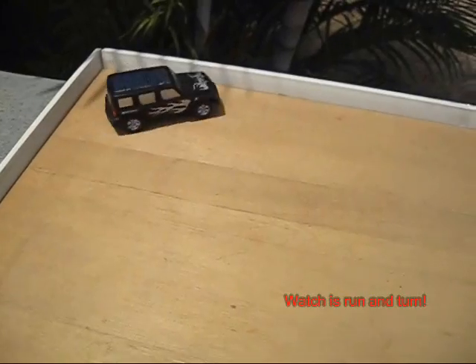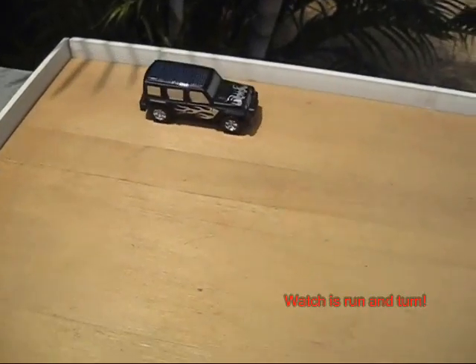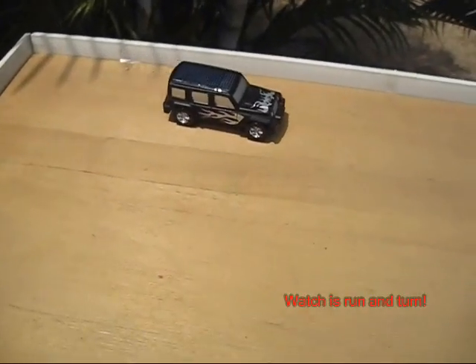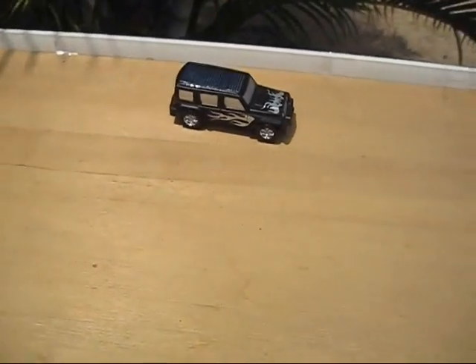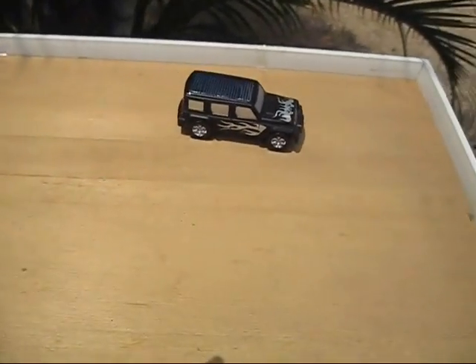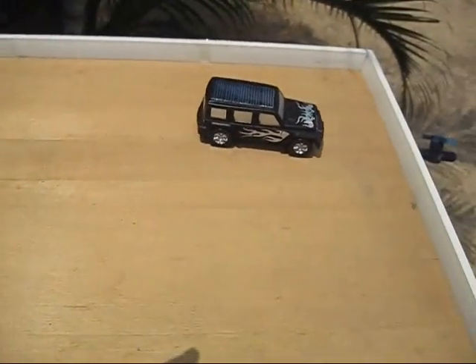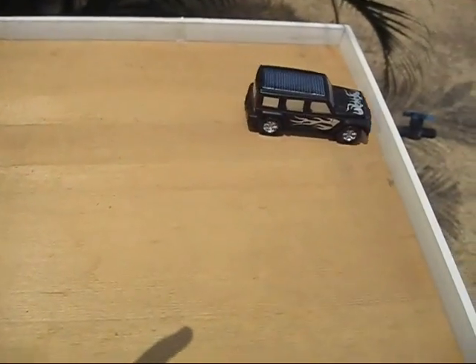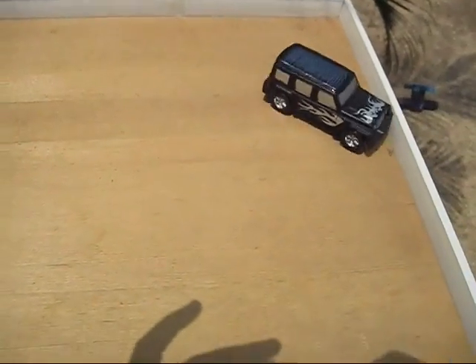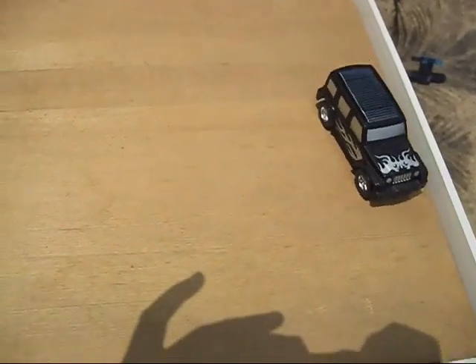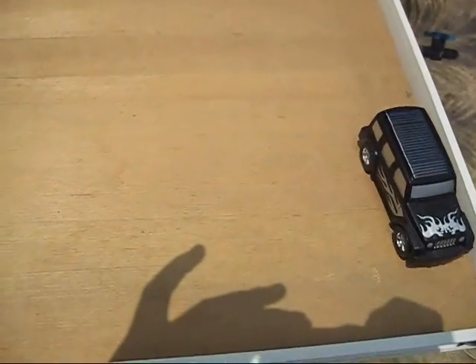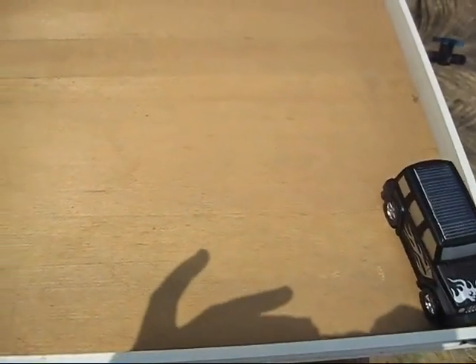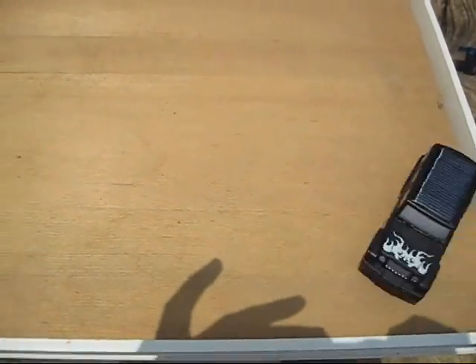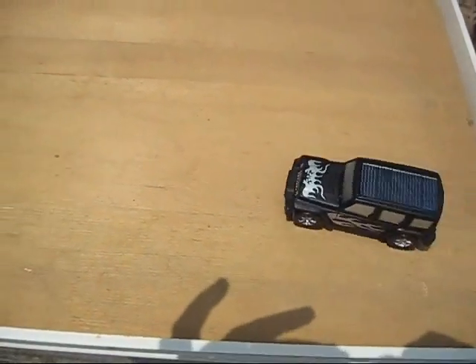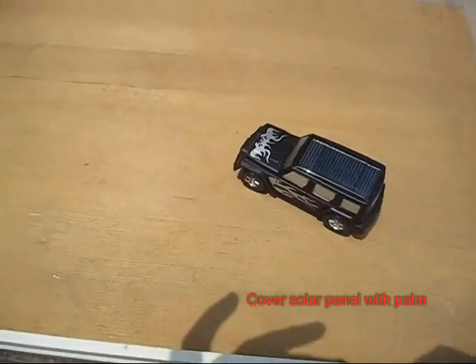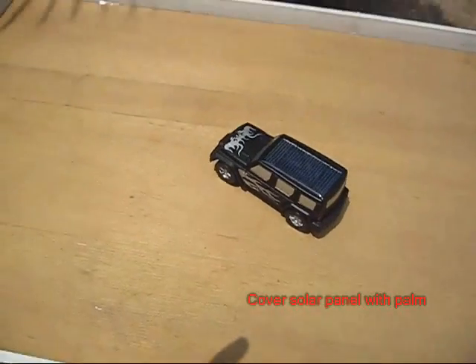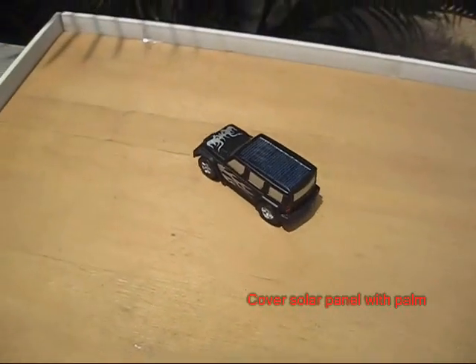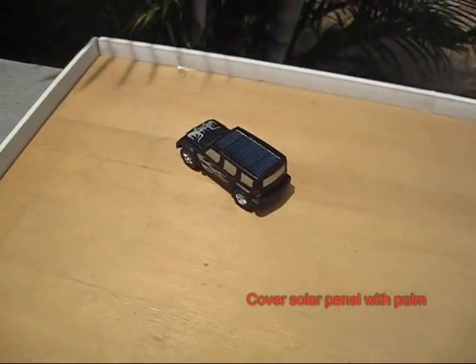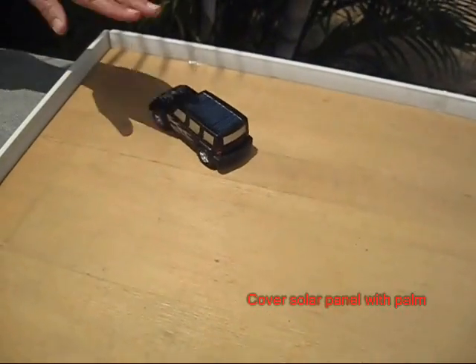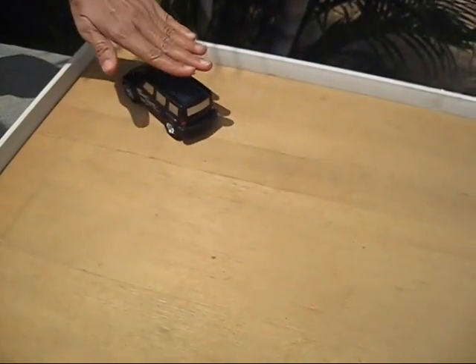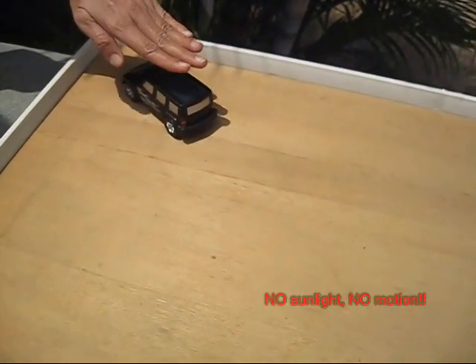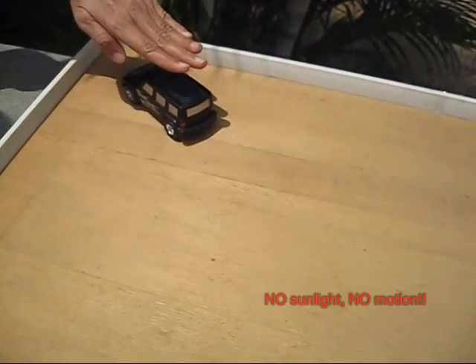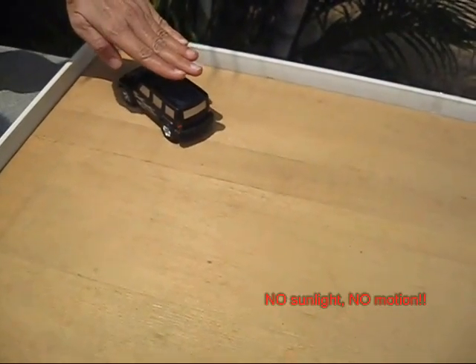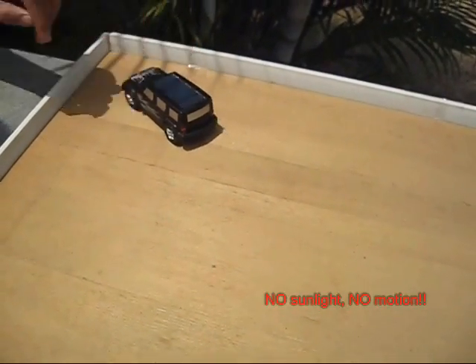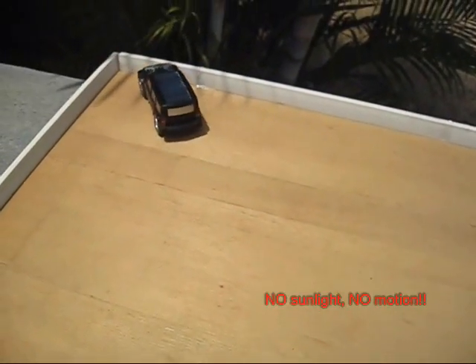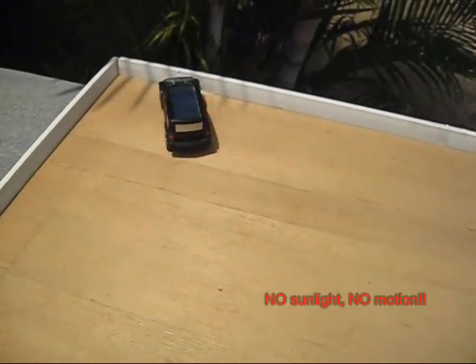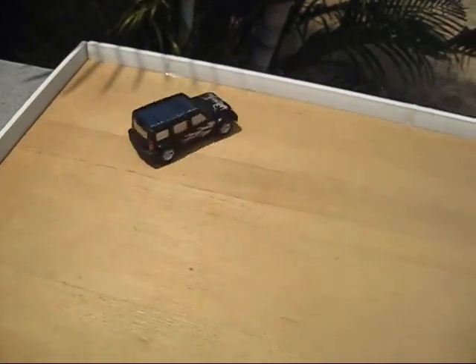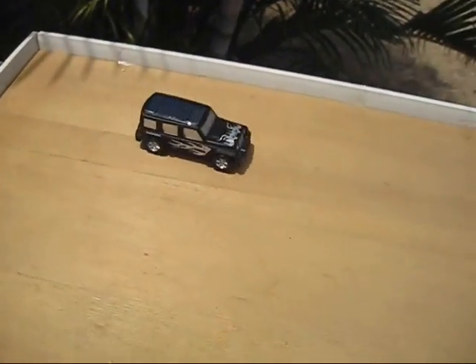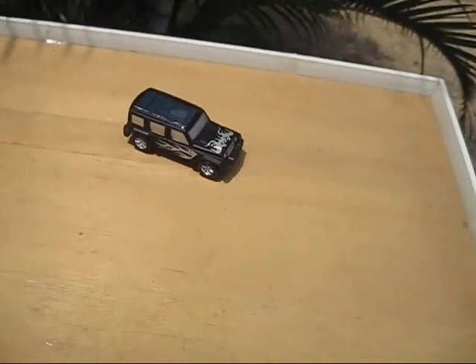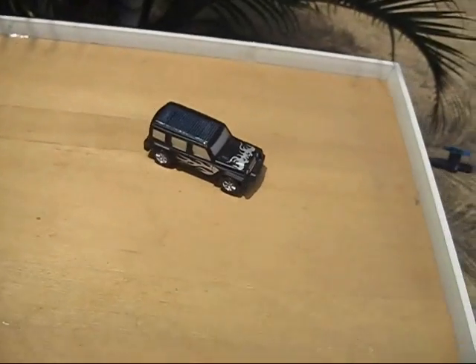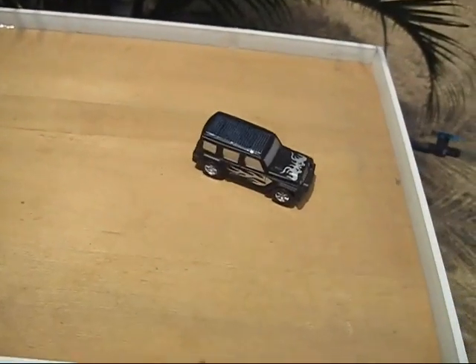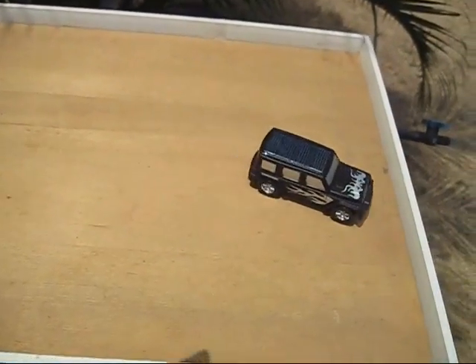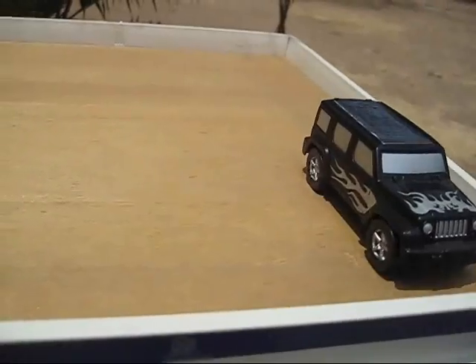If you put it on a board out in the sun, the car strikes a boundary and then turns and moves on. If you place your hand on top of the car, the sunlight is cut and it stops producing electricity and it stops.